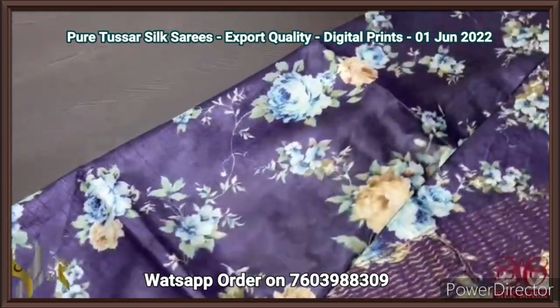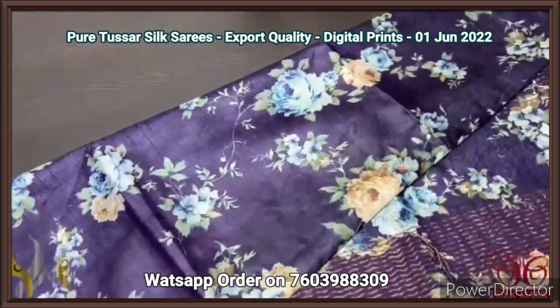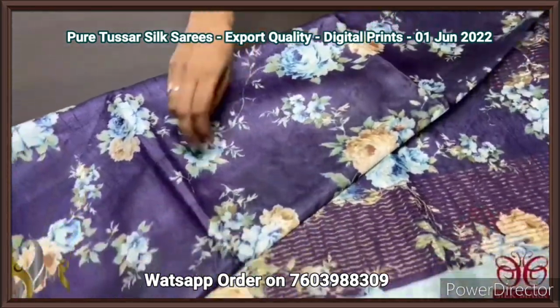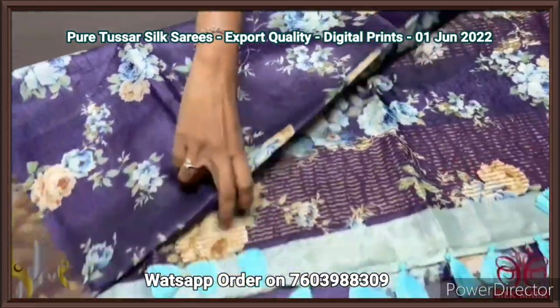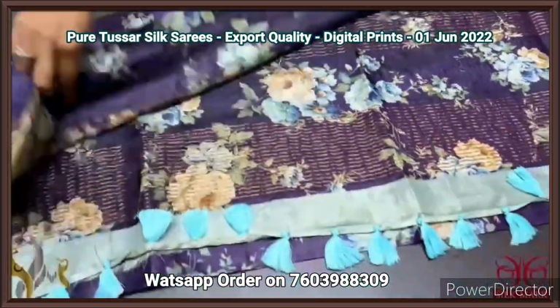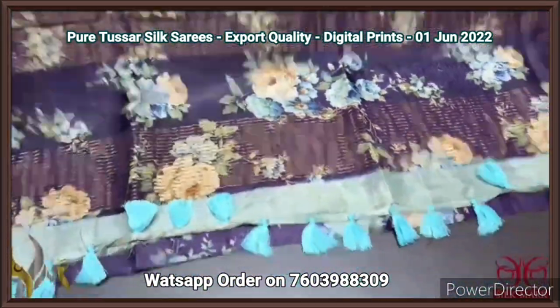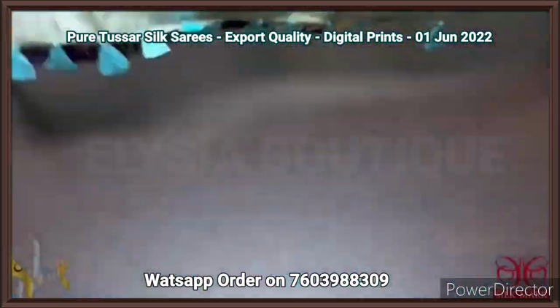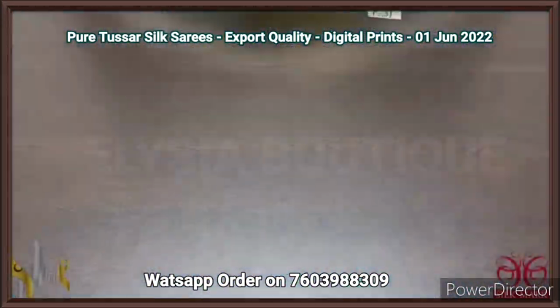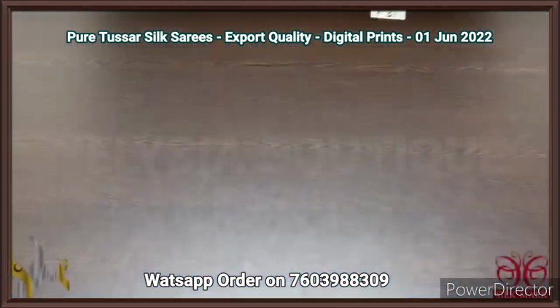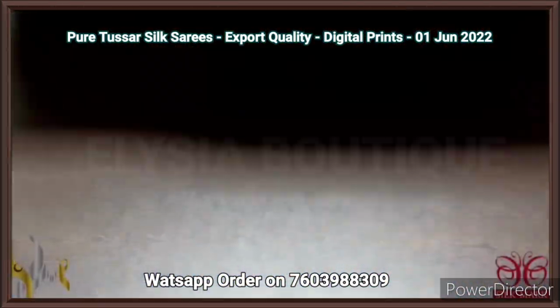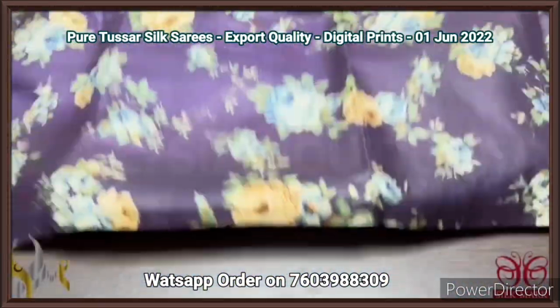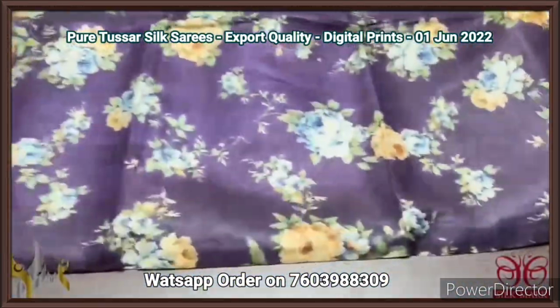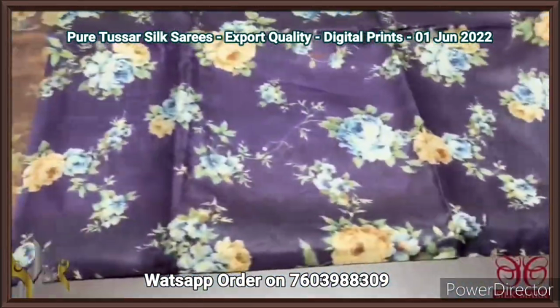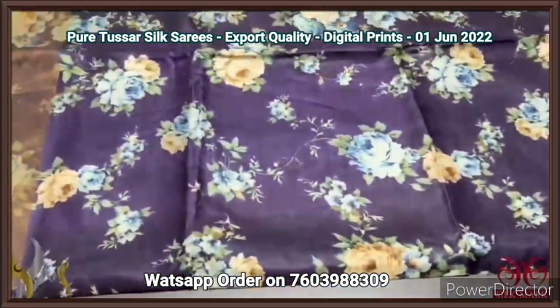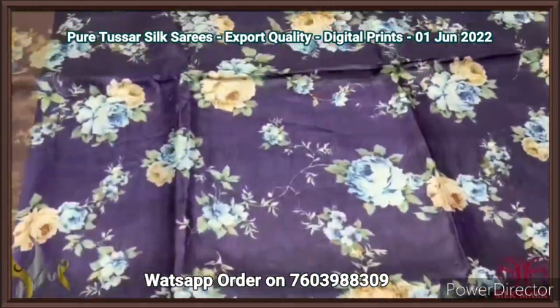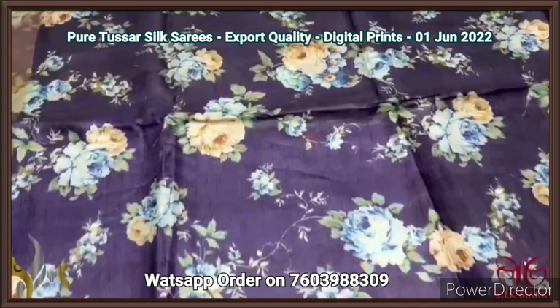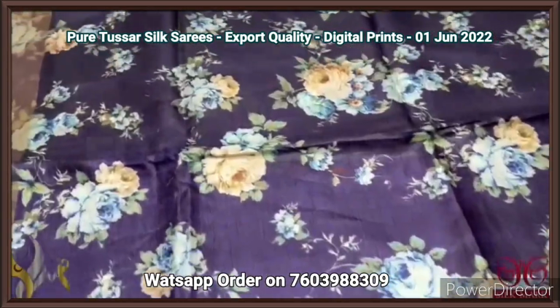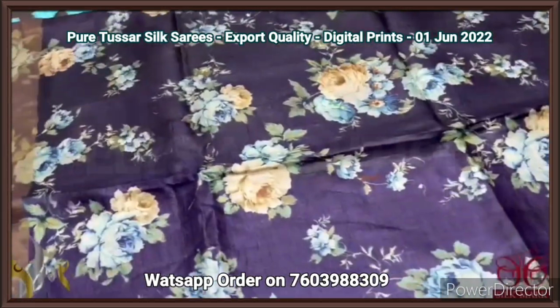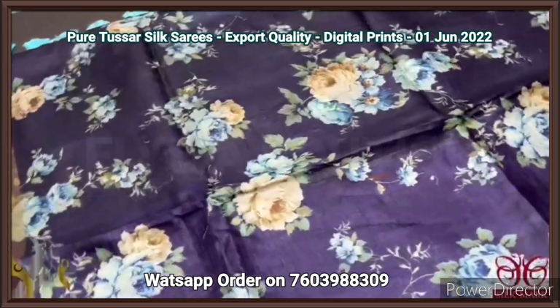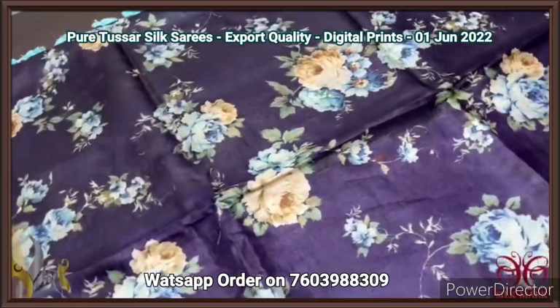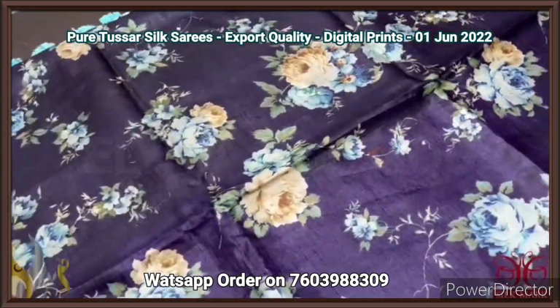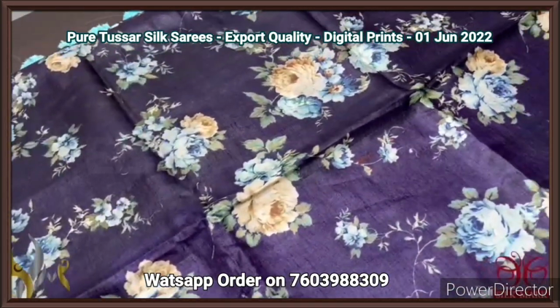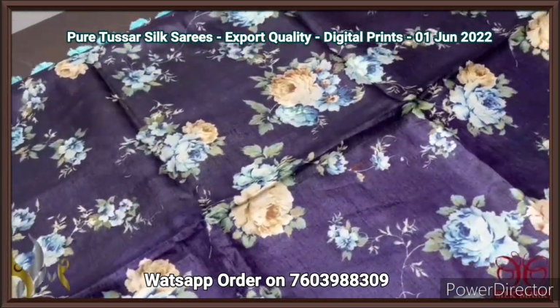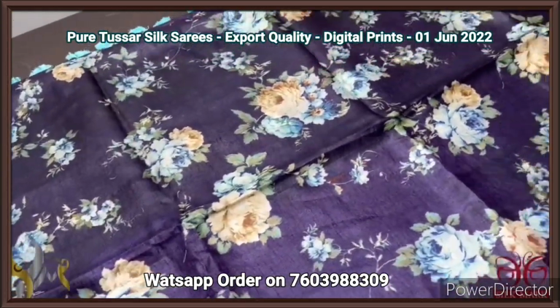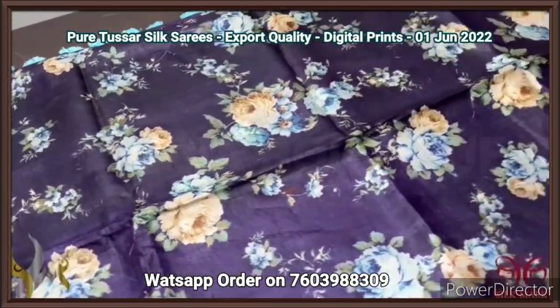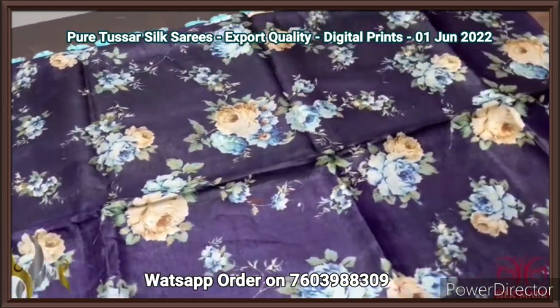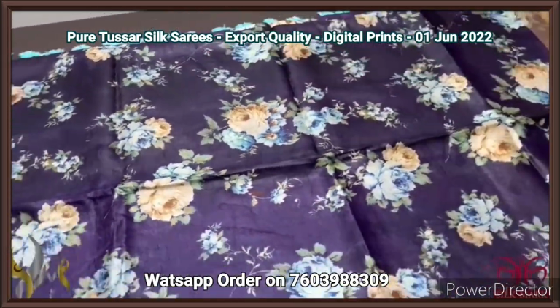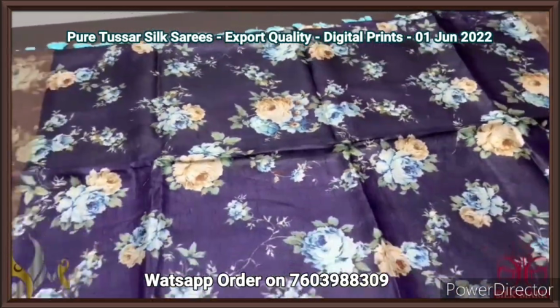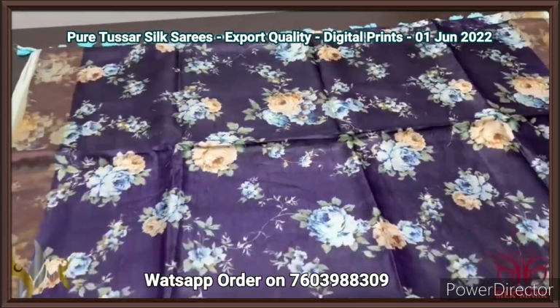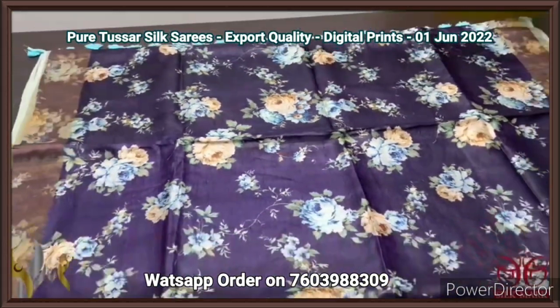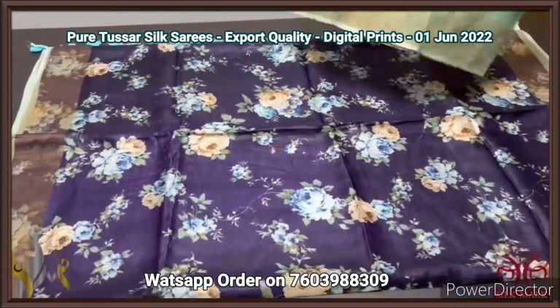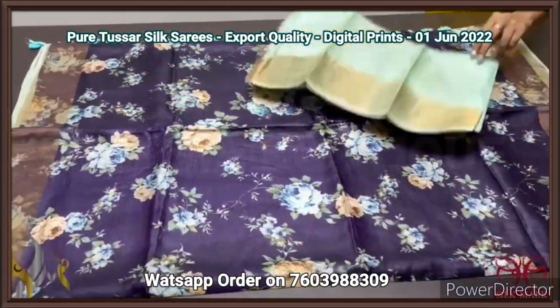Excellent saree, very different color — the combination is very beautiful. The dark violet and purple mixed color combination is very different, with authentic silk mark.